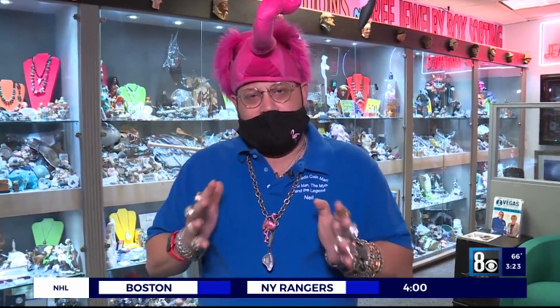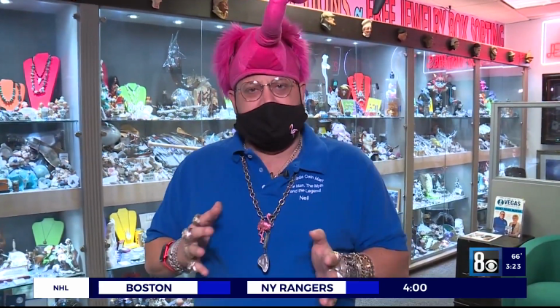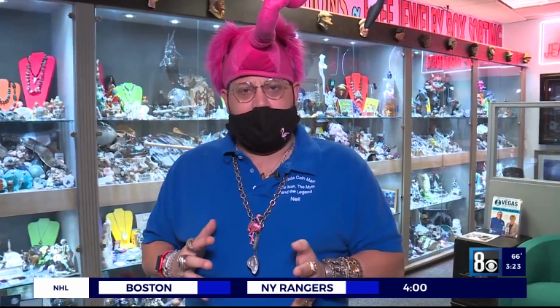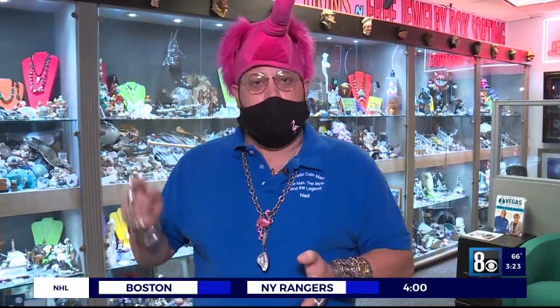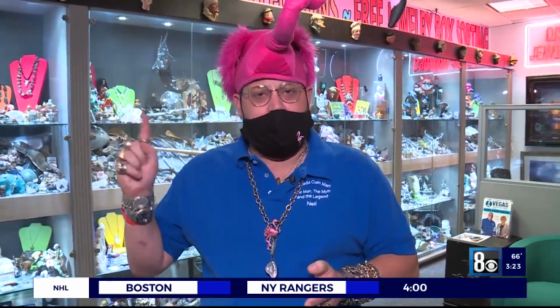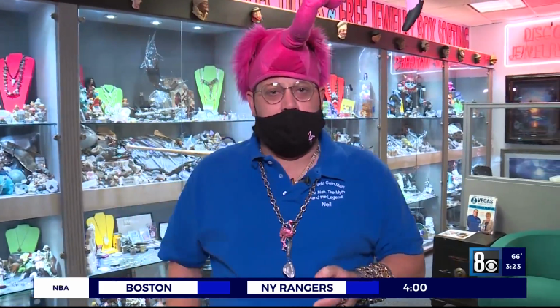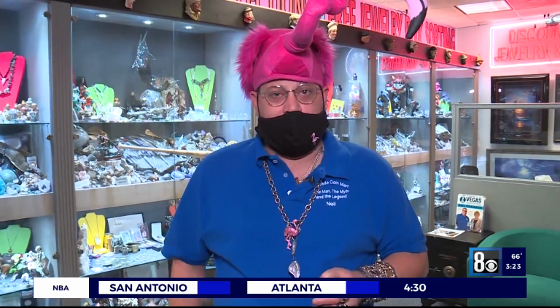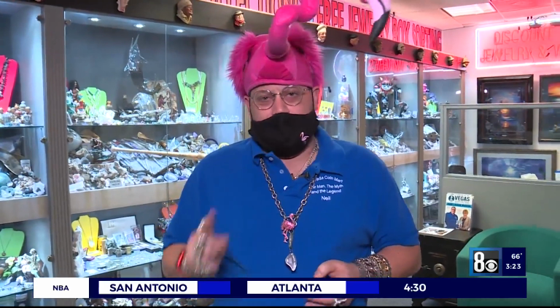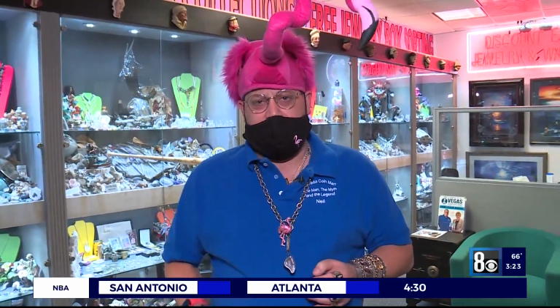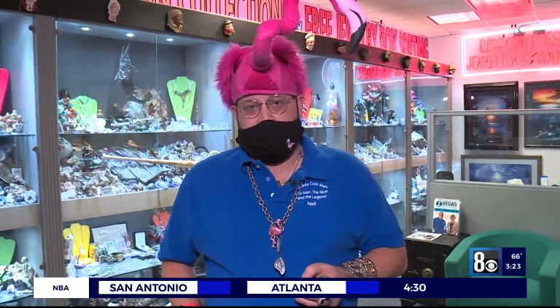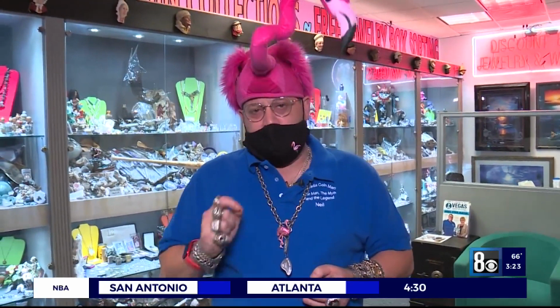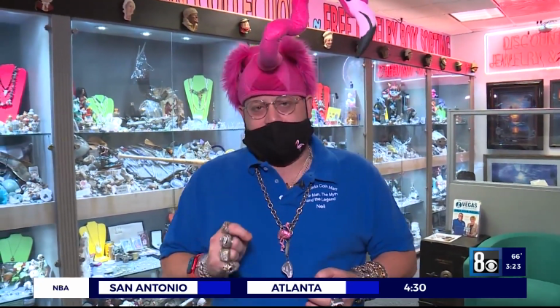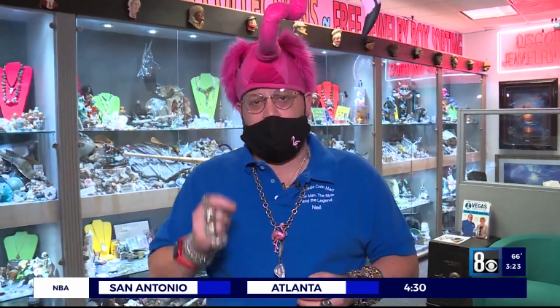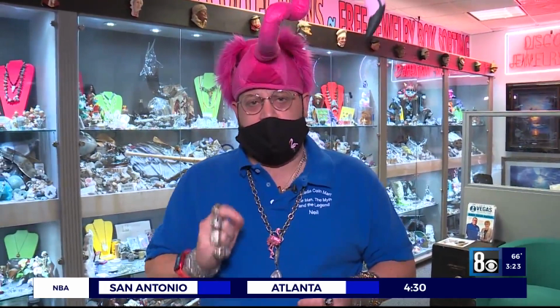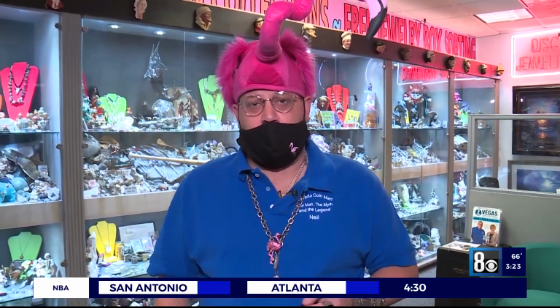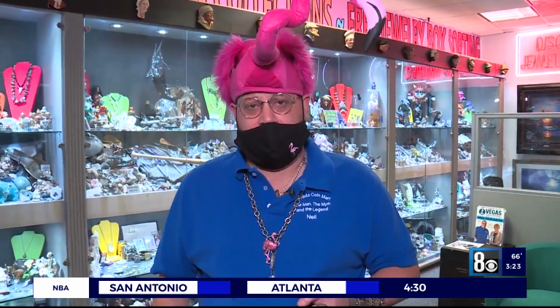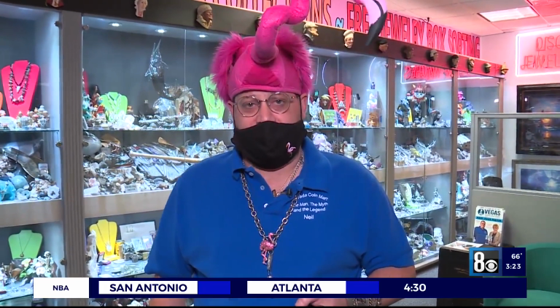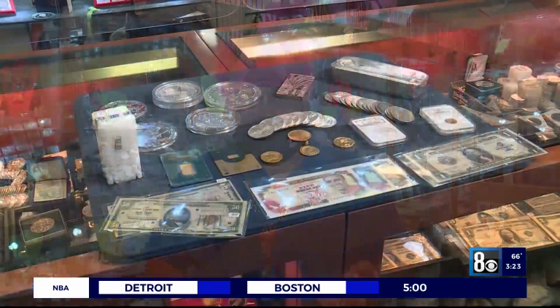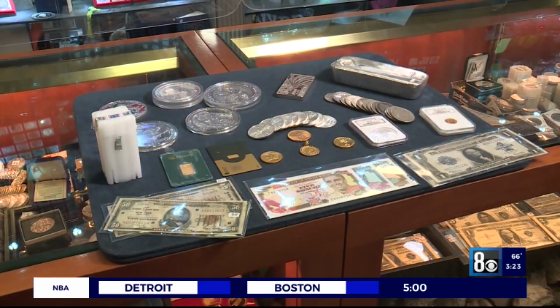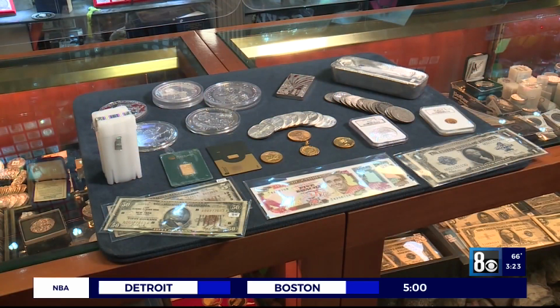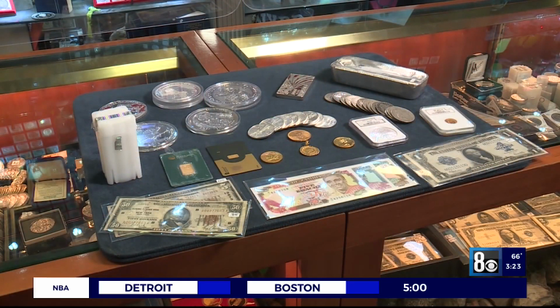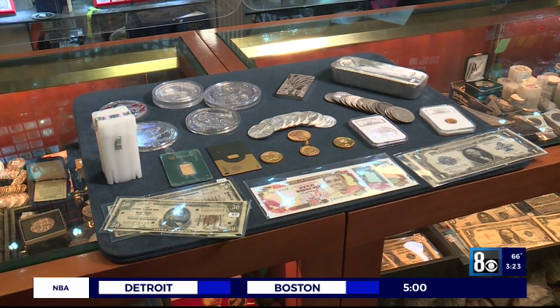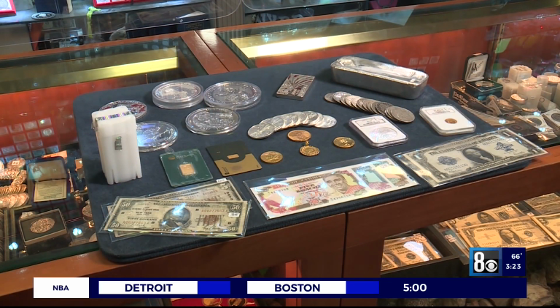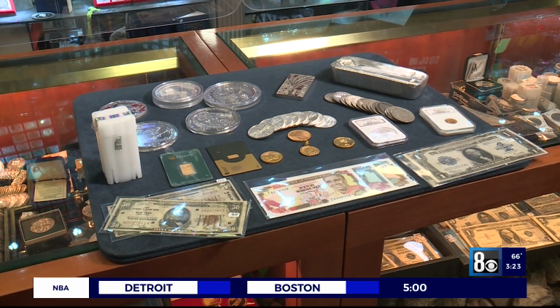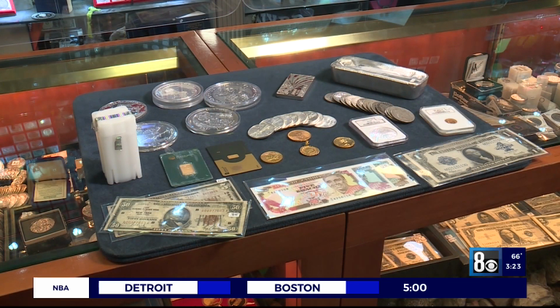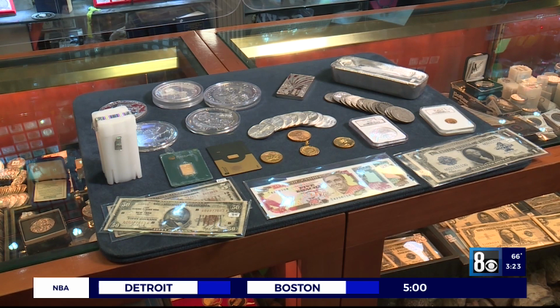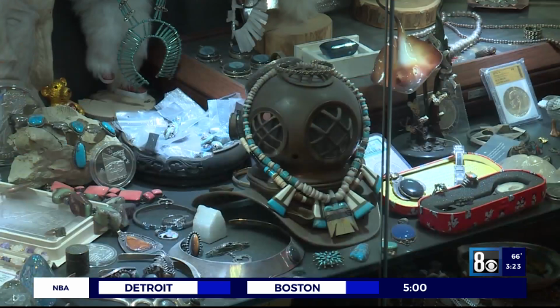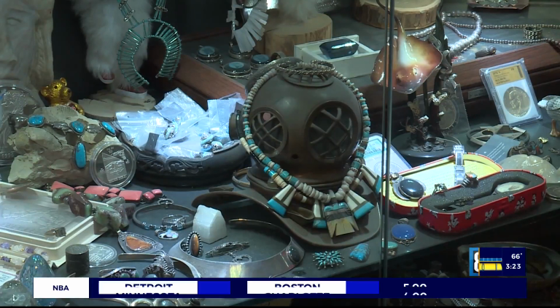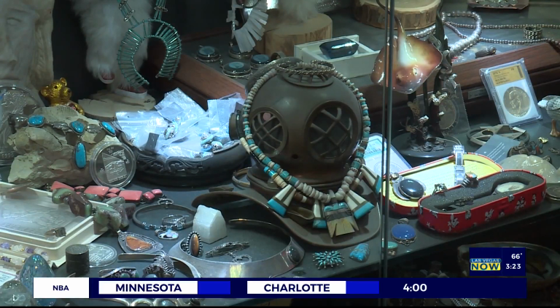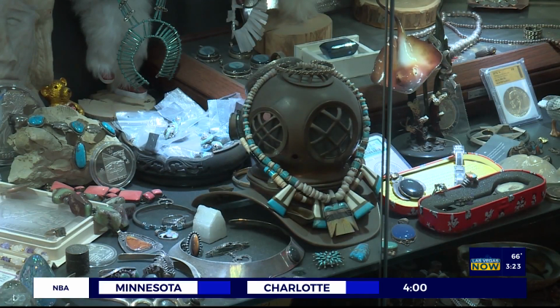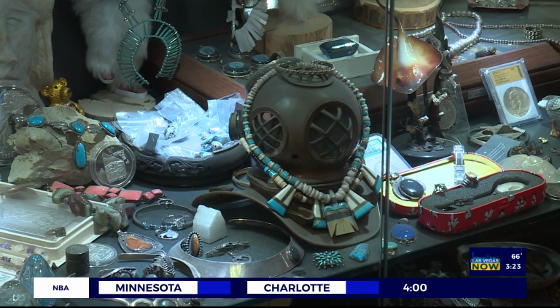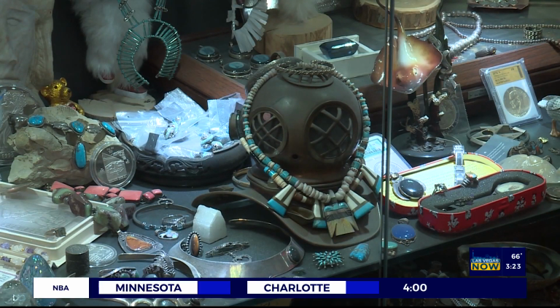My name is Neil Sackmurray — my name is on the building. When you want to sell, you want to go to the number one guy in Las Vegas. Gold, silver, costume jewelry, coins, paper currency, bullion, silver and turquoise jewelry.